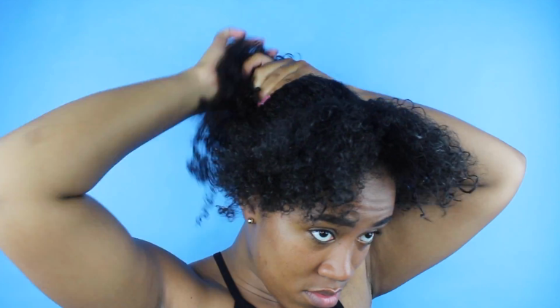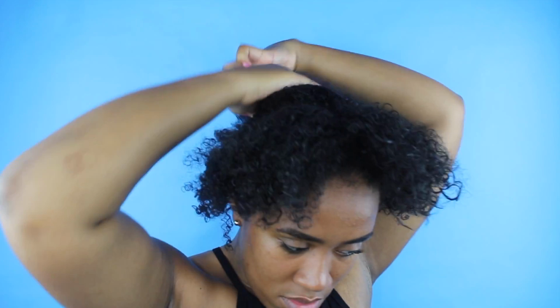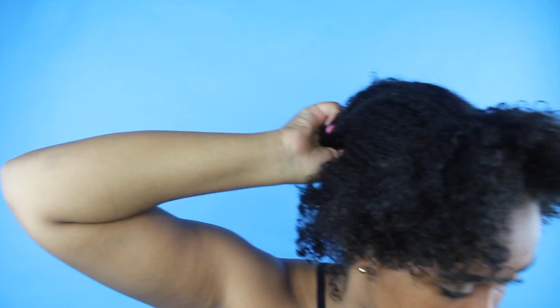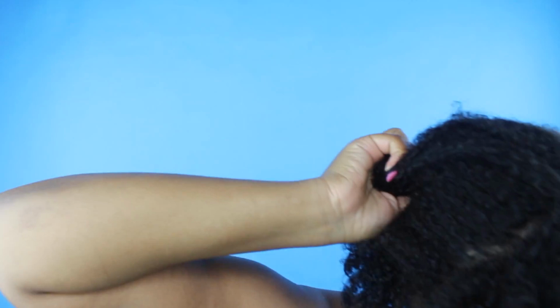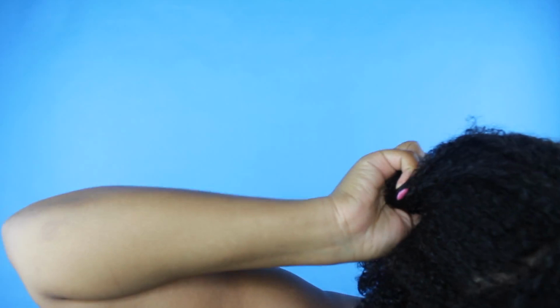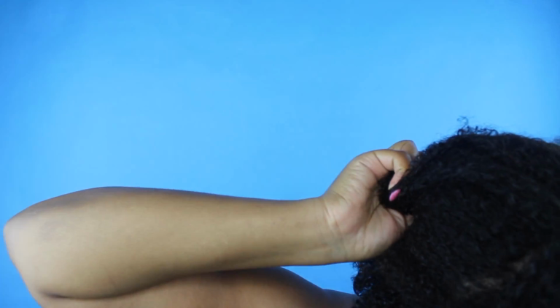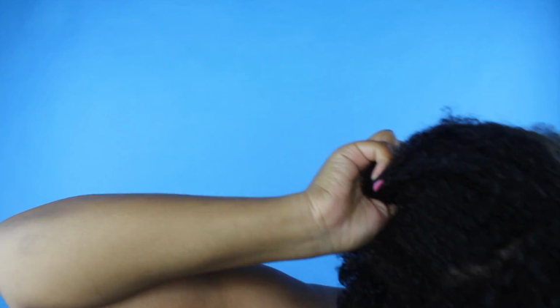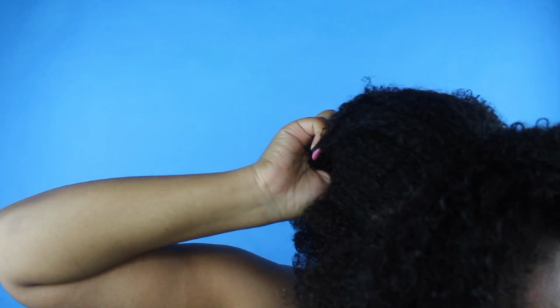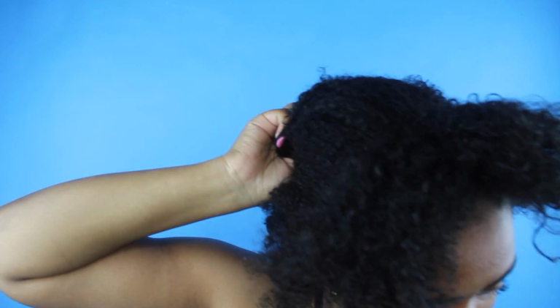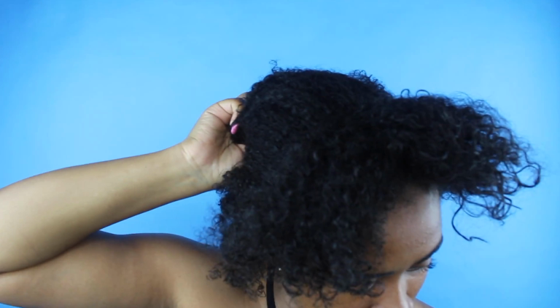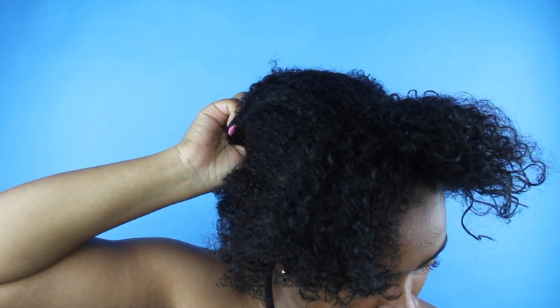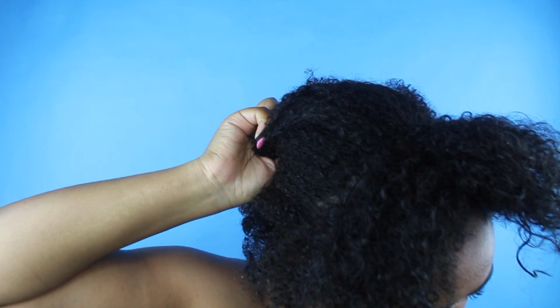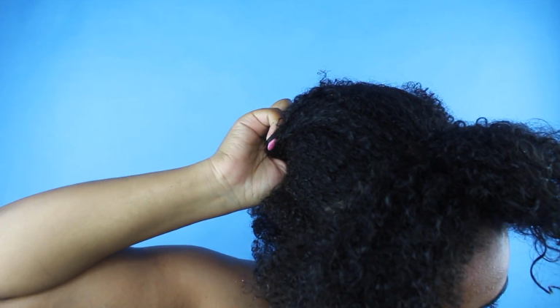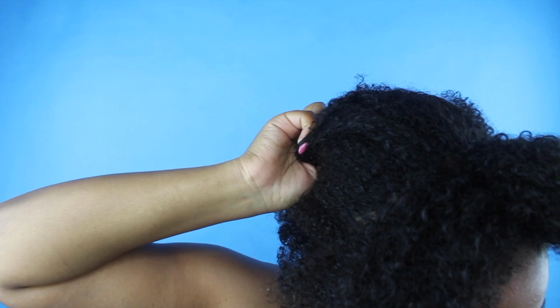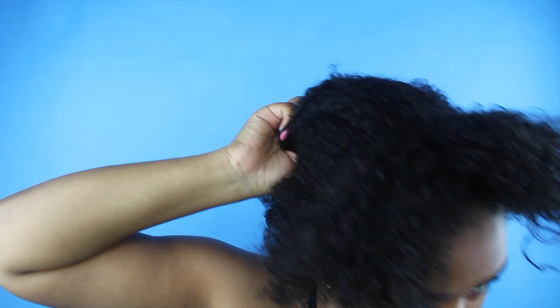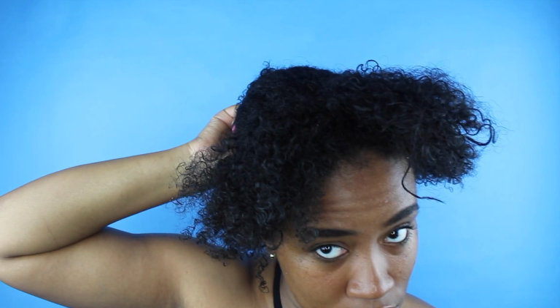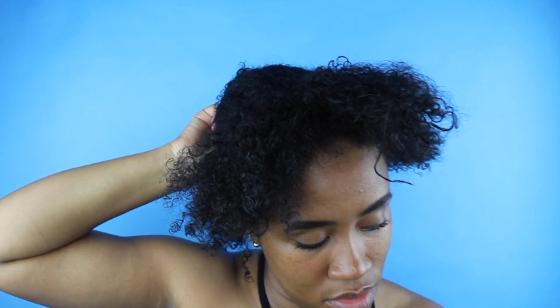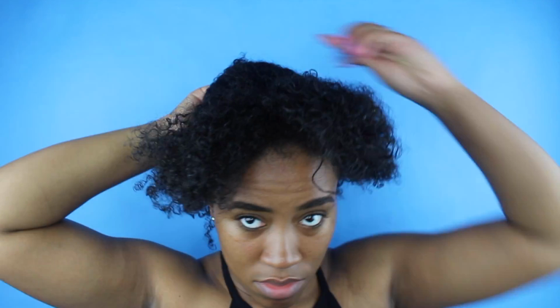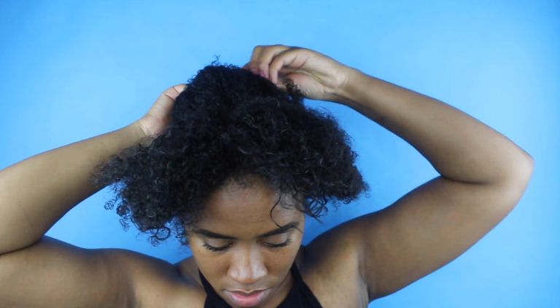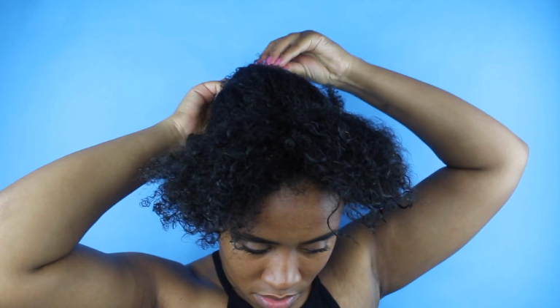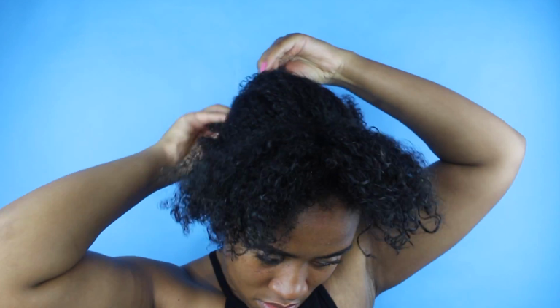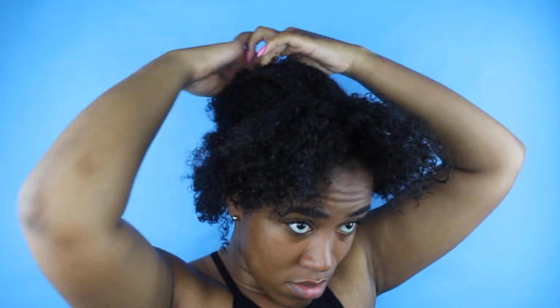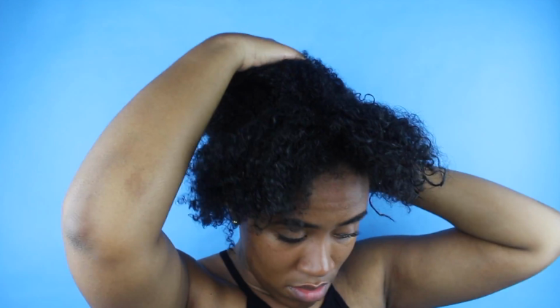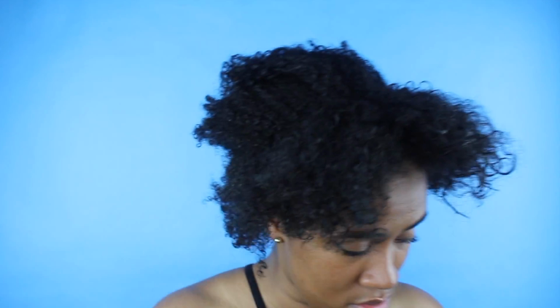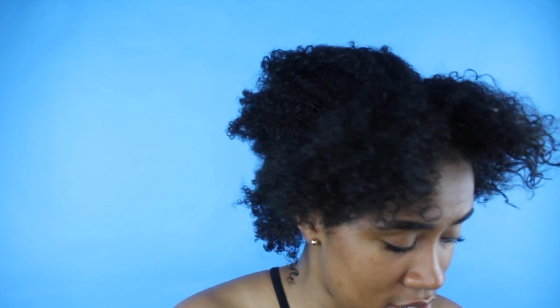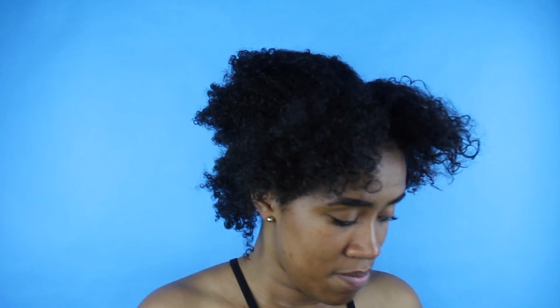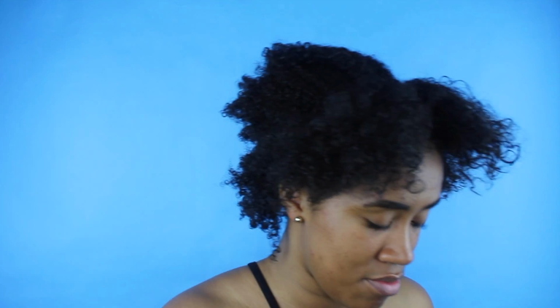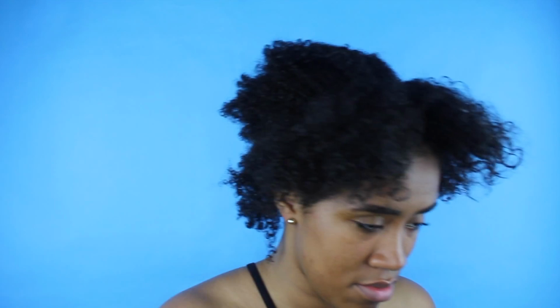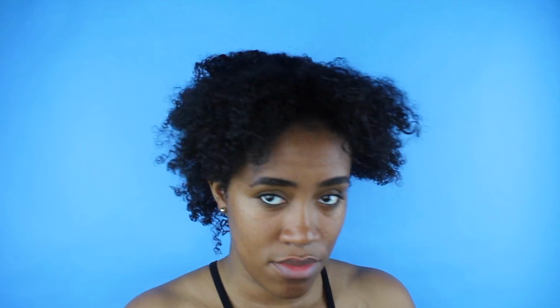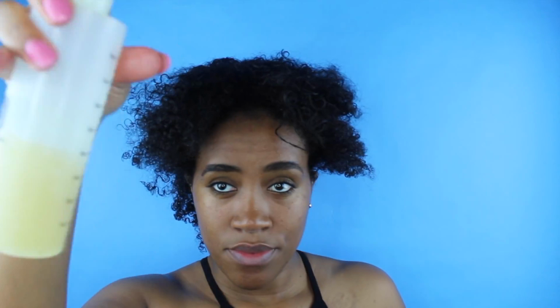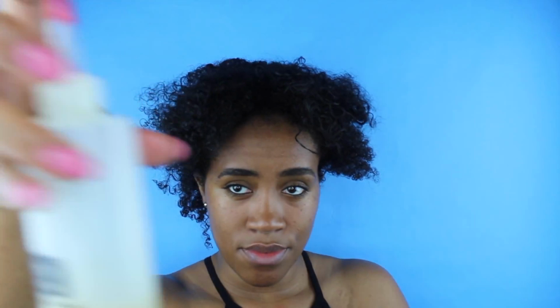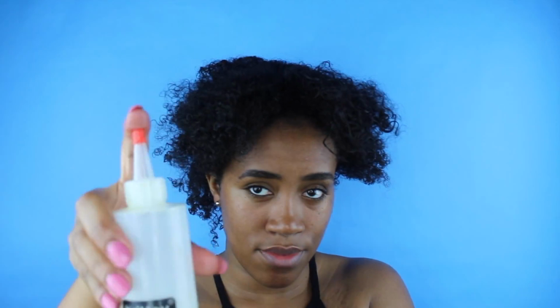Starting on freshly washed and deep conditioned hair, I'm just going to section my hair off. And I'm going to add a little of this DIY black seed gel that I made to the front of my hair, which is where I'm going to start with my bun.